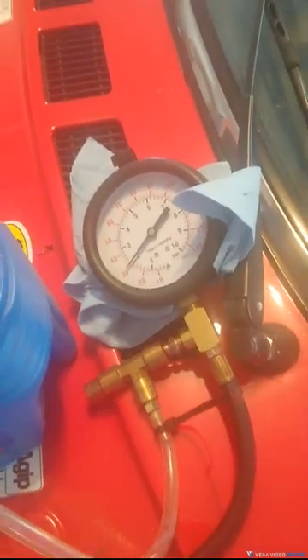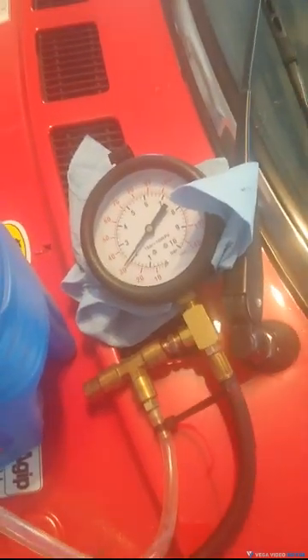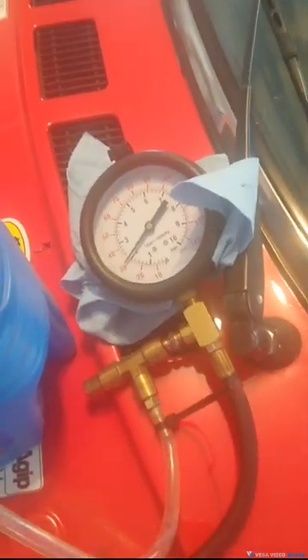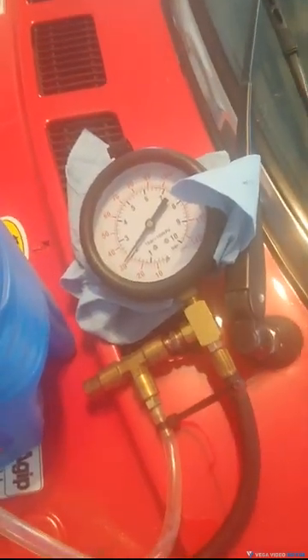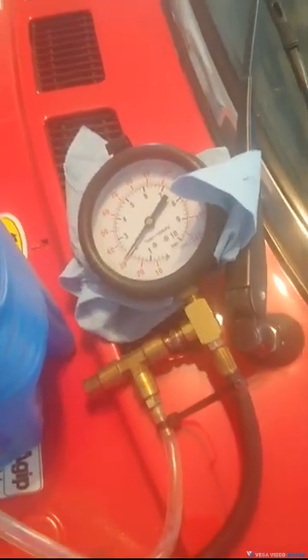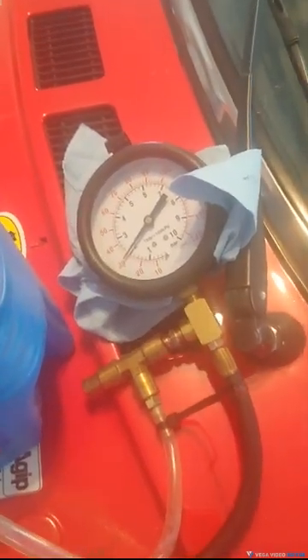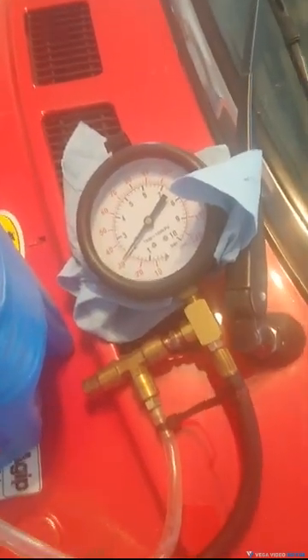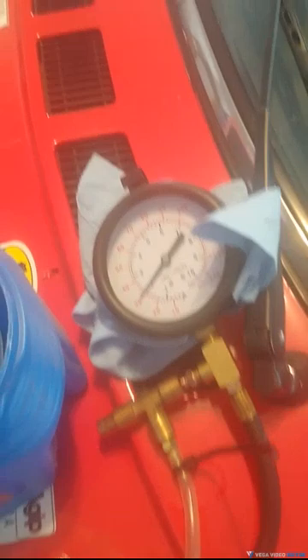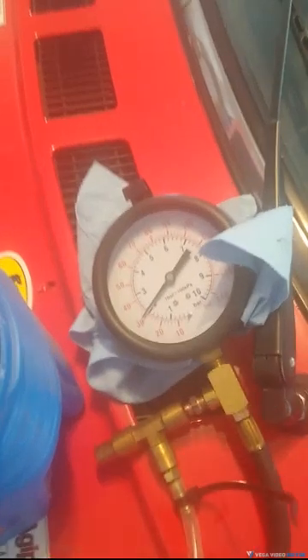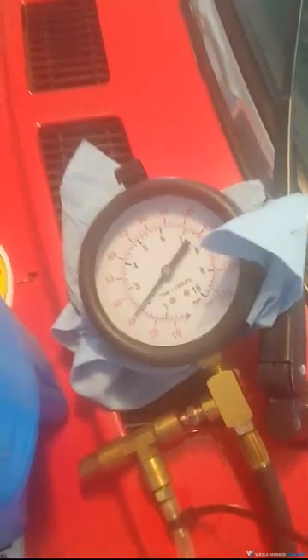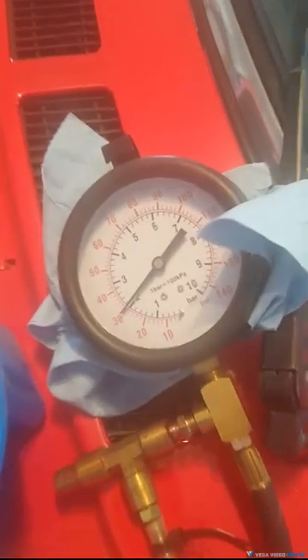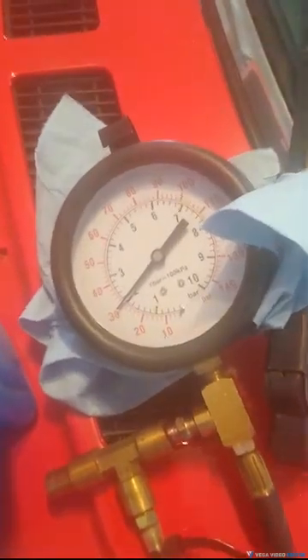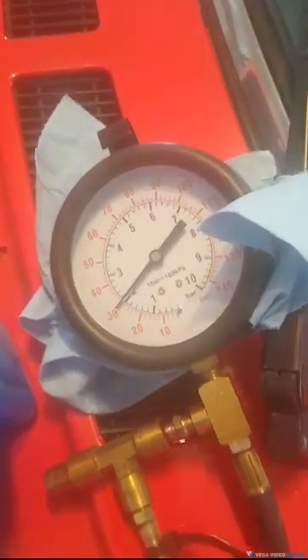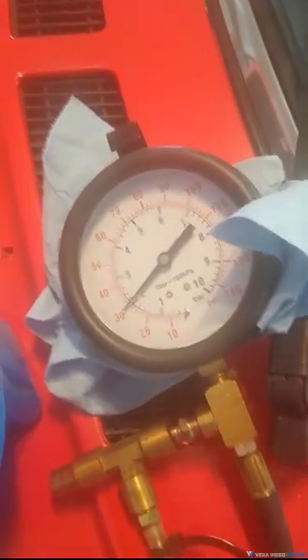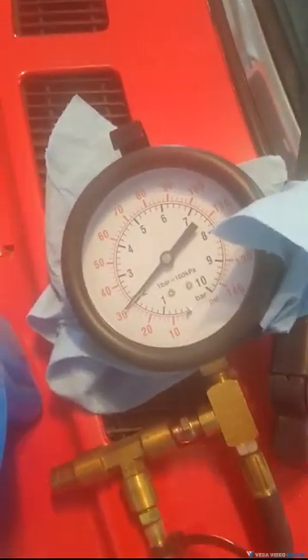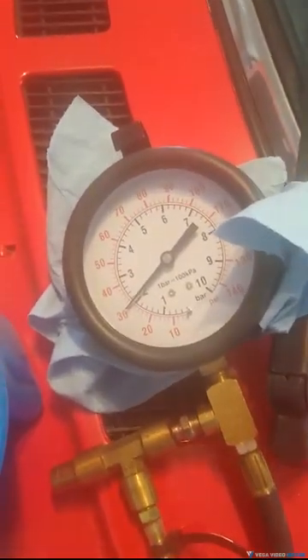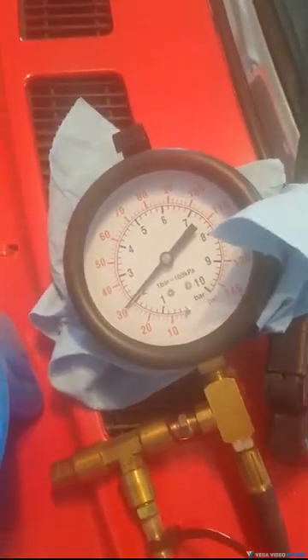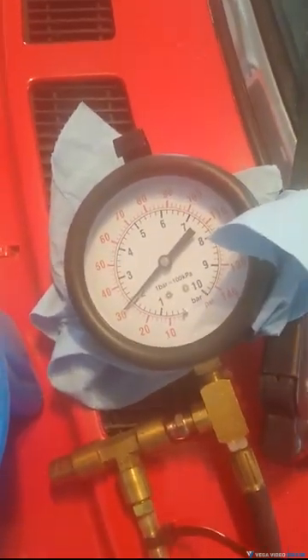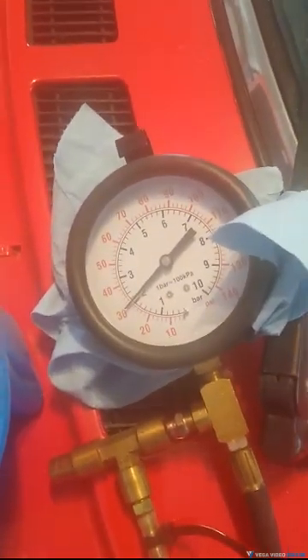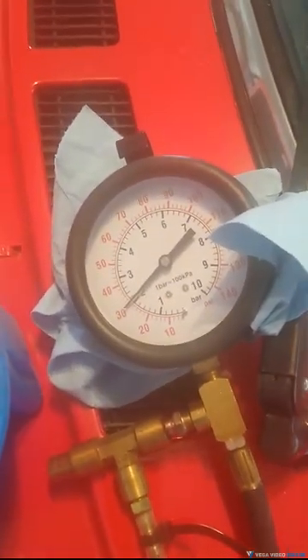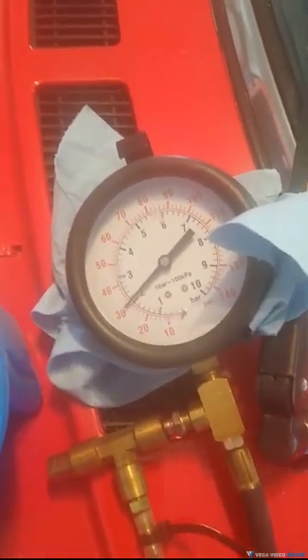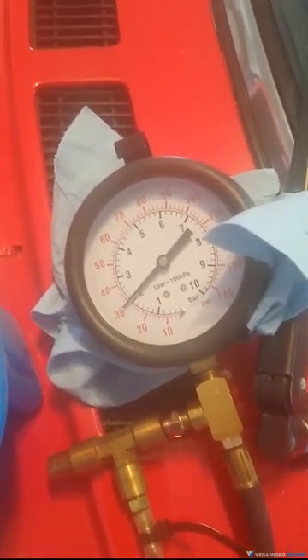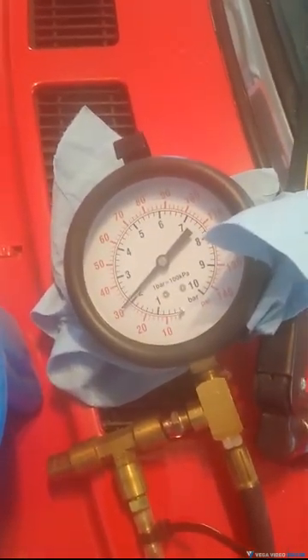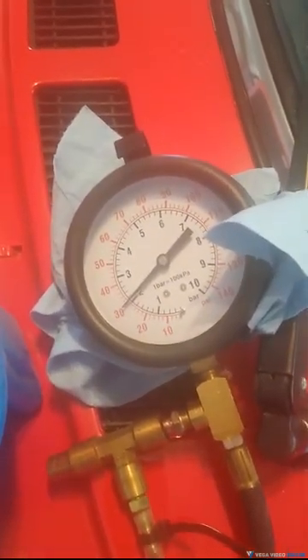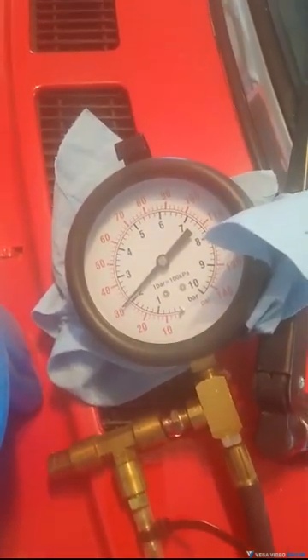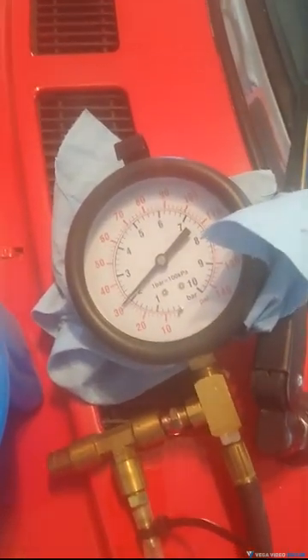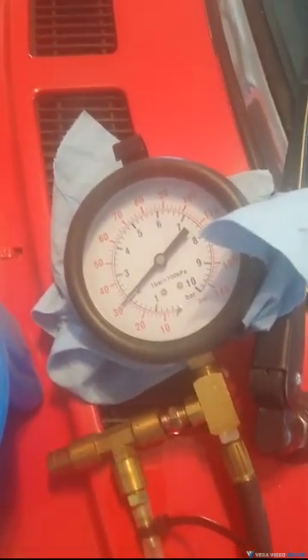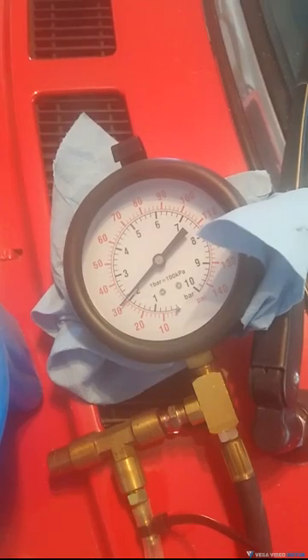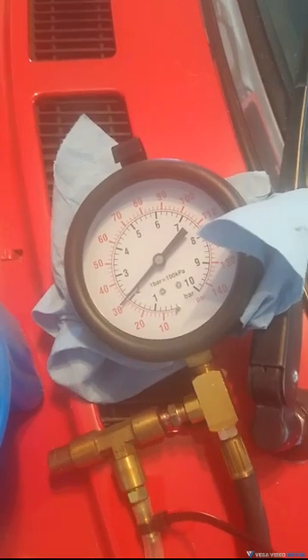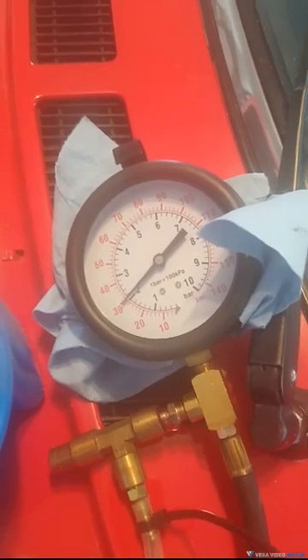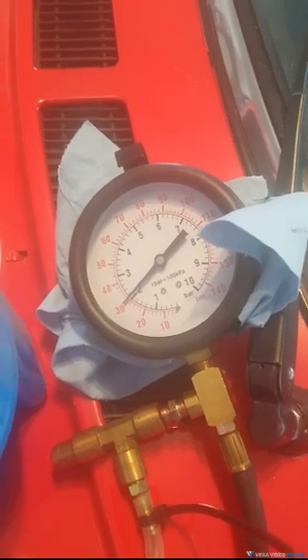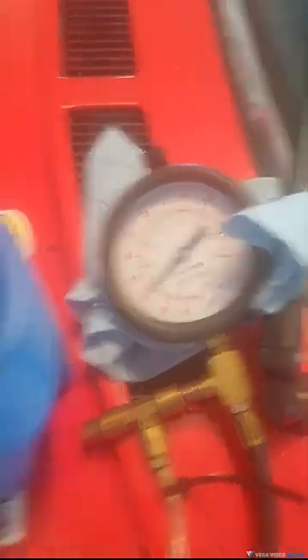Basically, that's how you hook it up, and that's the pressure it should read when it's good. This is after I already replaced the fuel pump — it should be right about 30 plus or minus three.